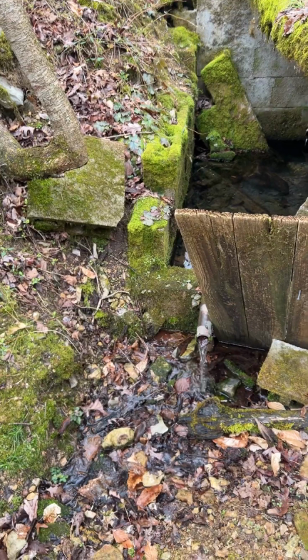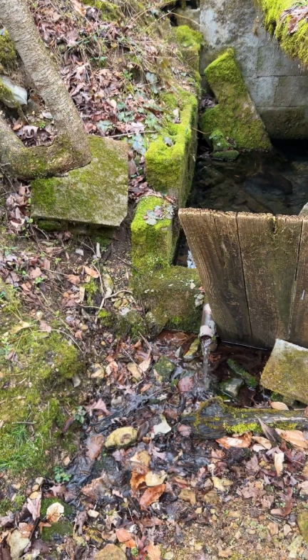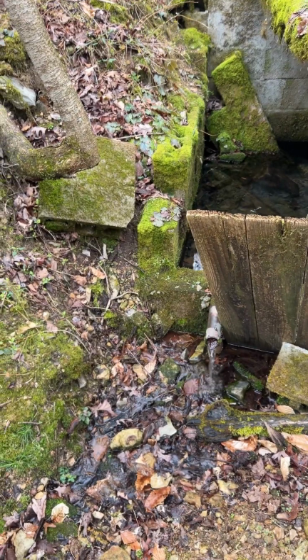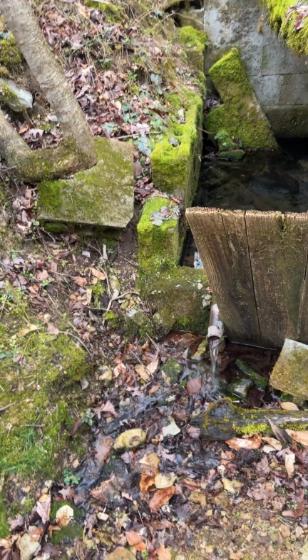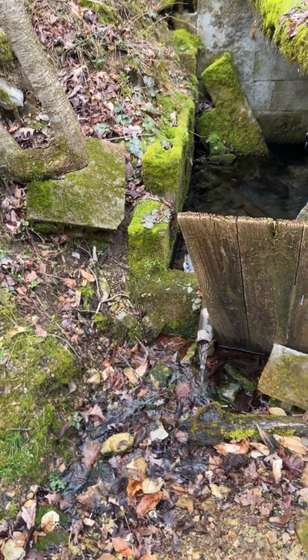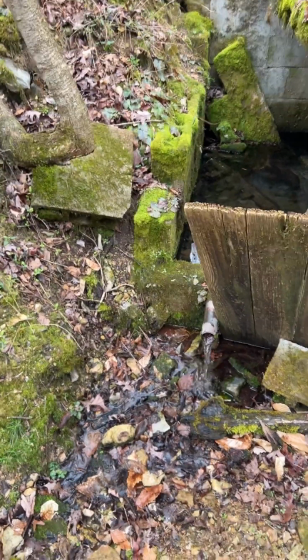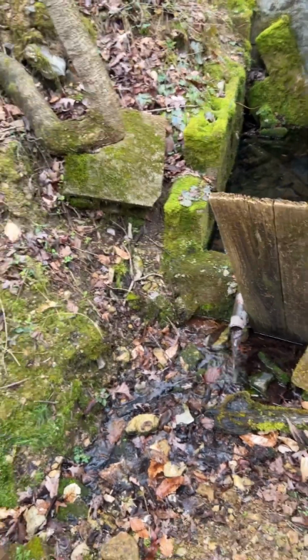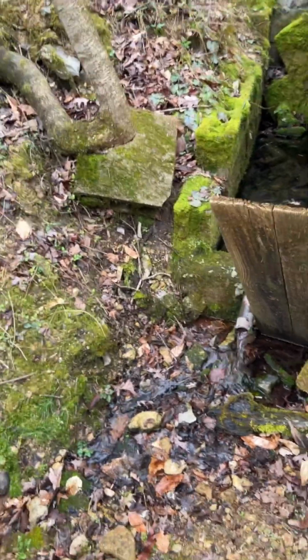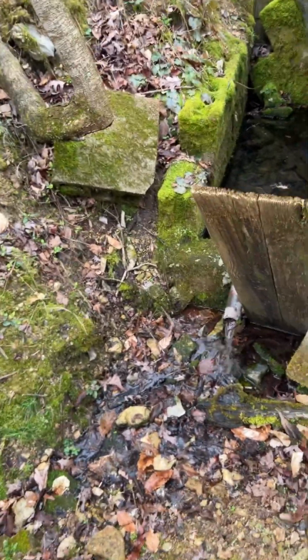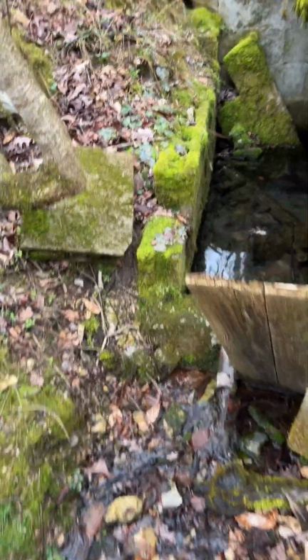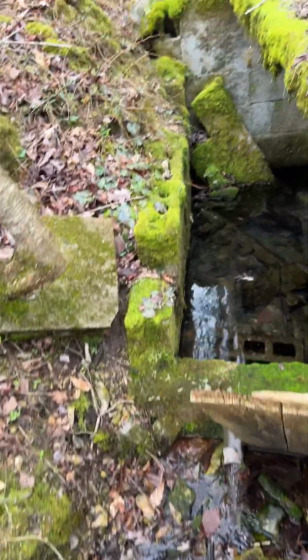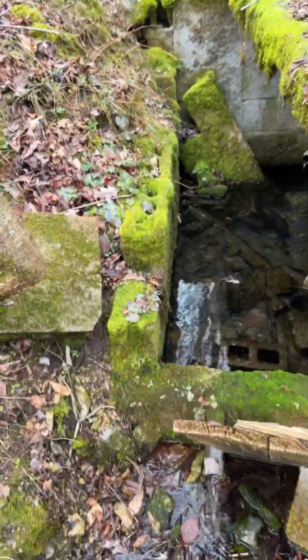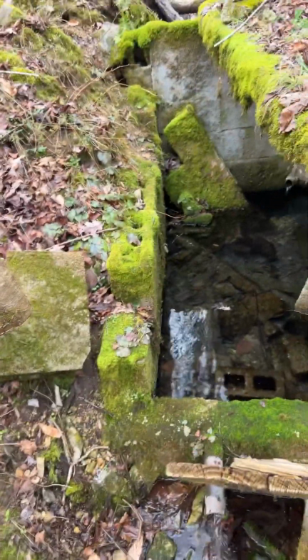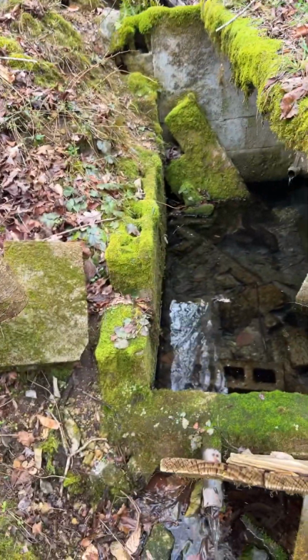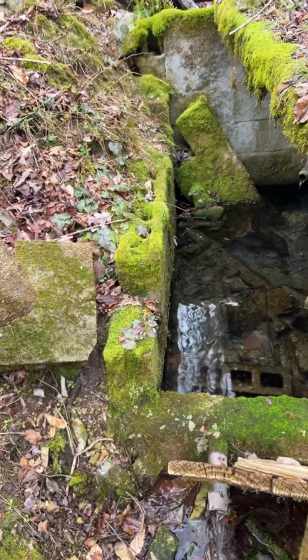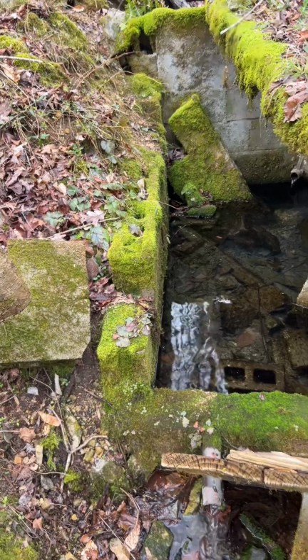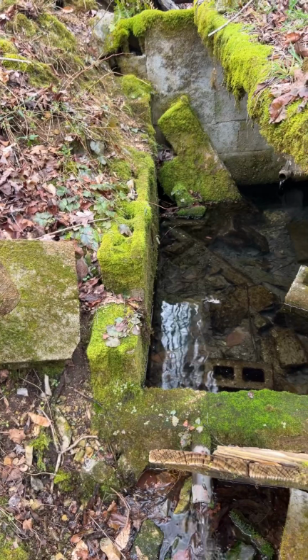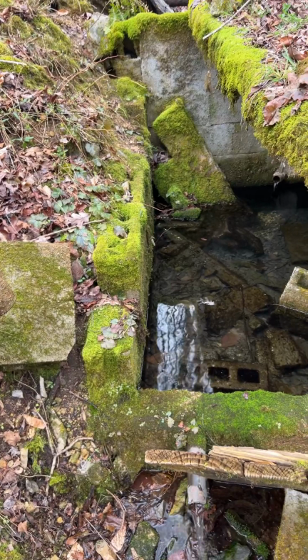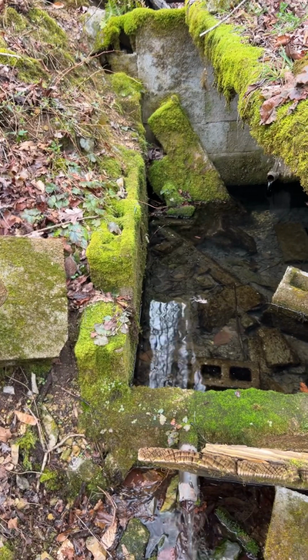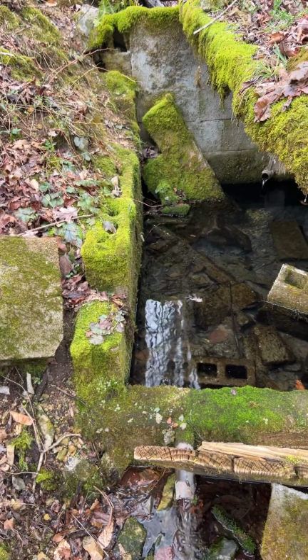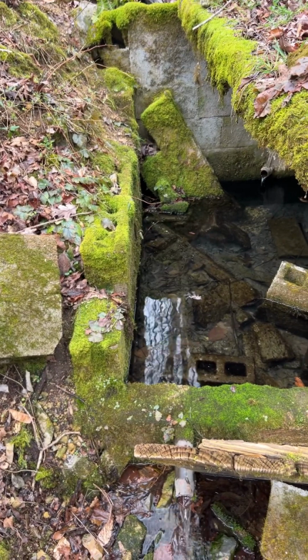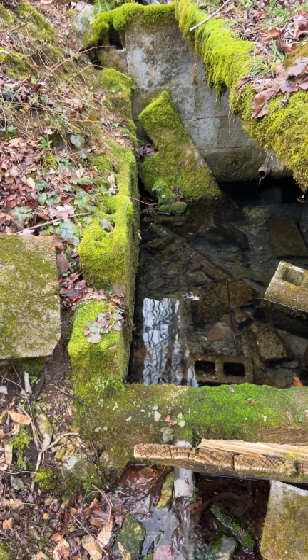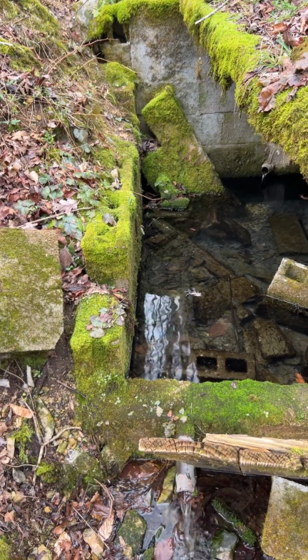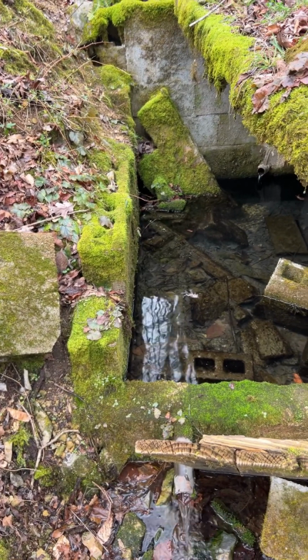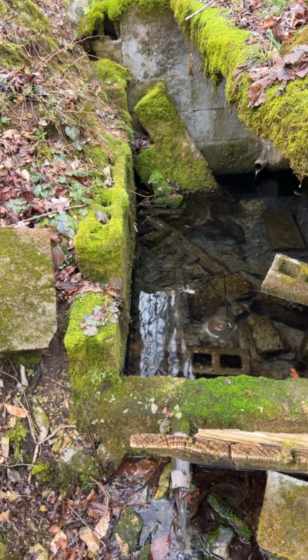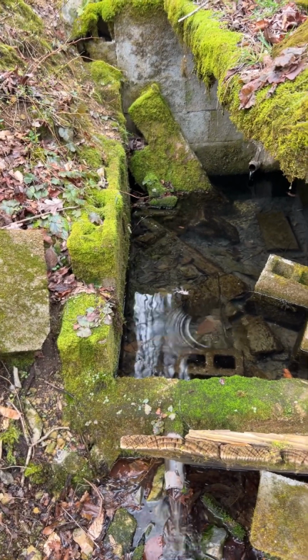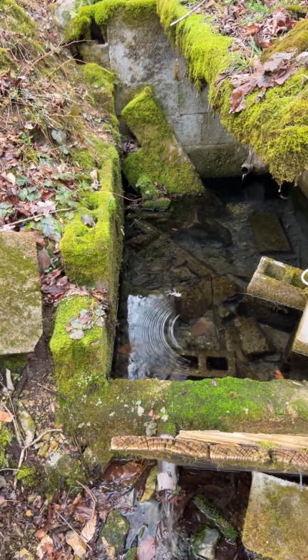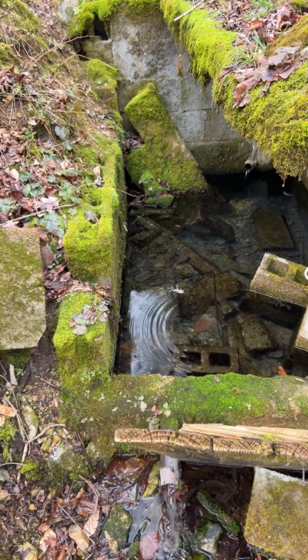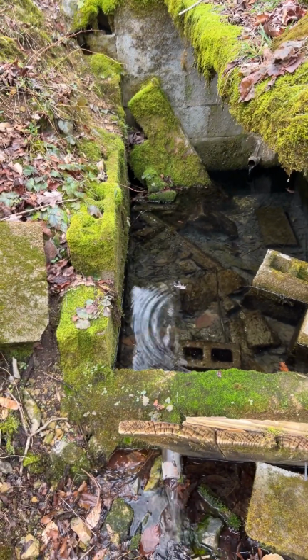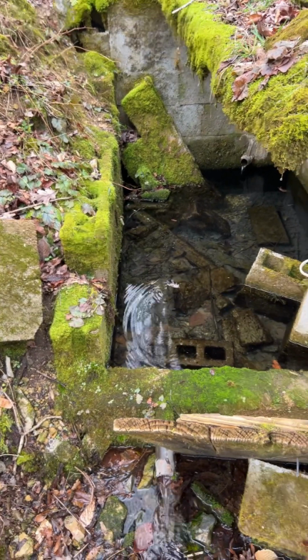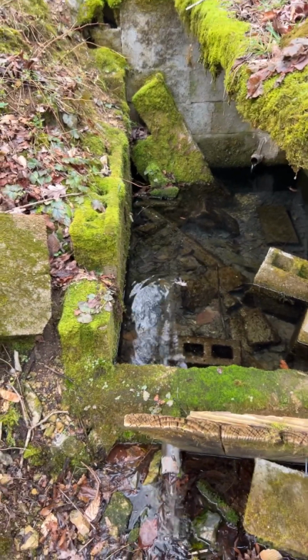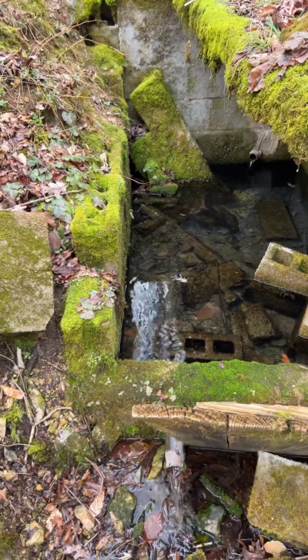We've got a spring here, and you can see this is an old spring. Inside it's got leaves. The water's fairly clear, but it's got leaves and grass and different things like that in it.